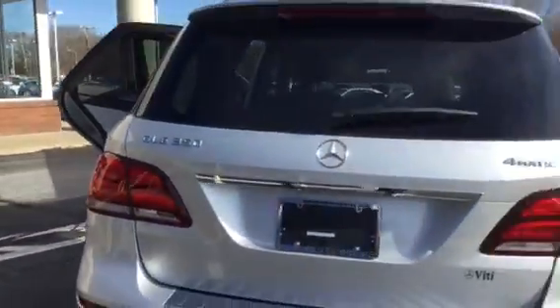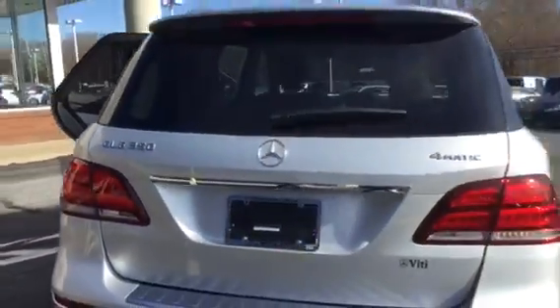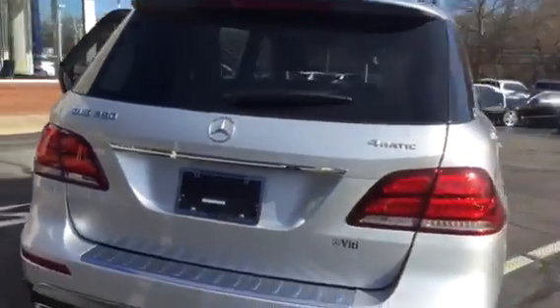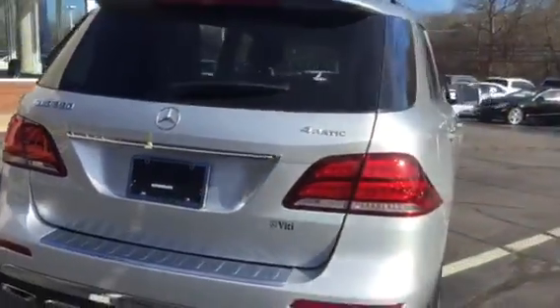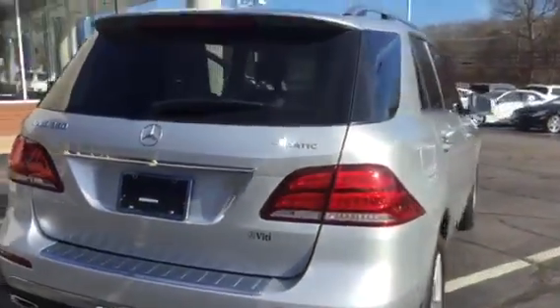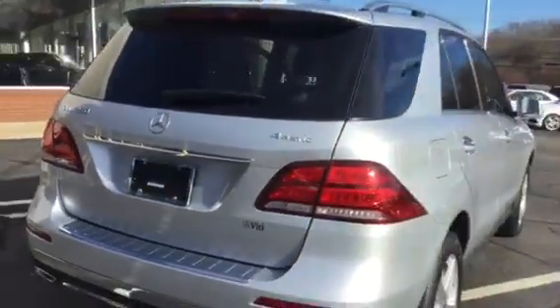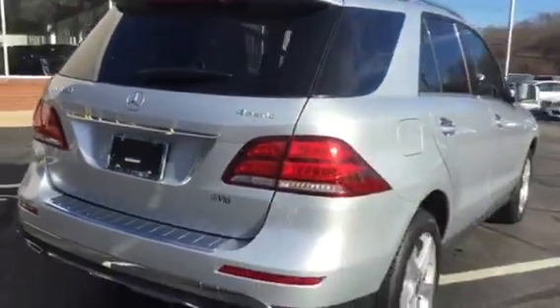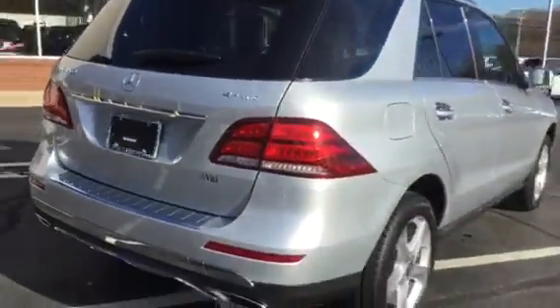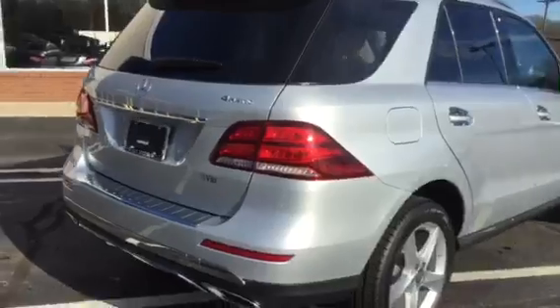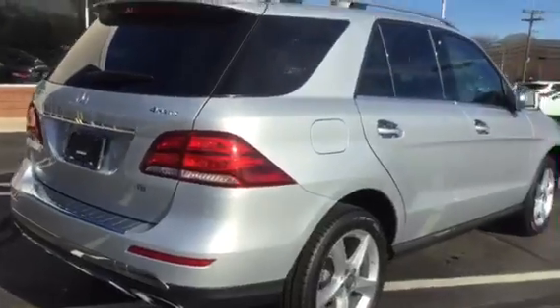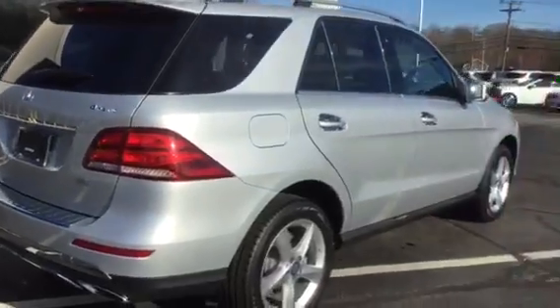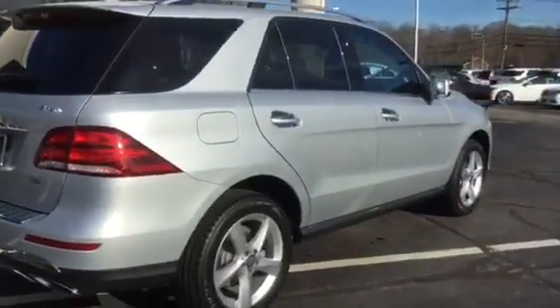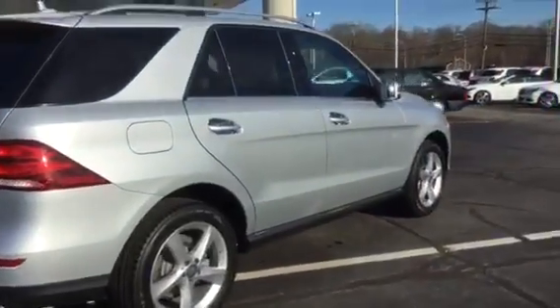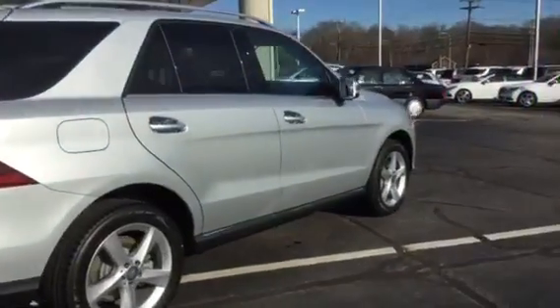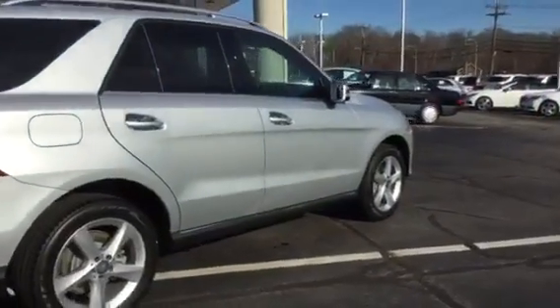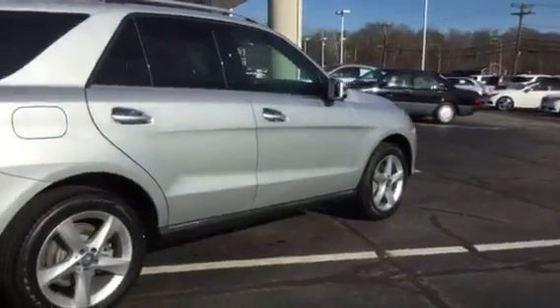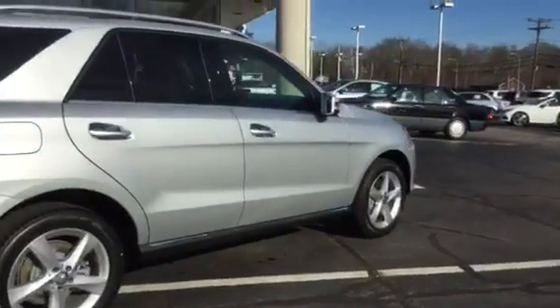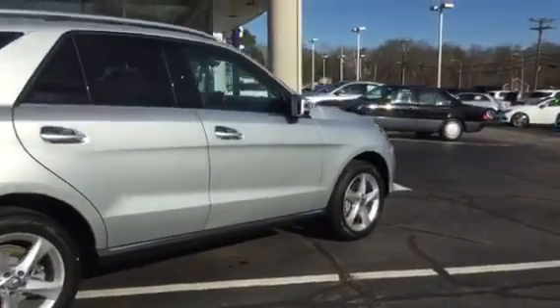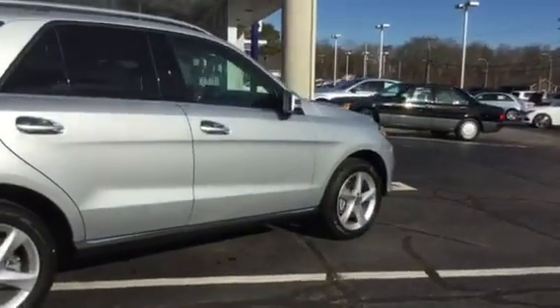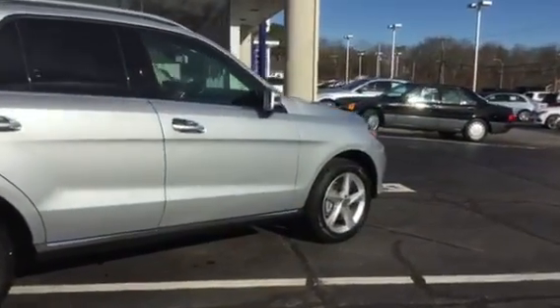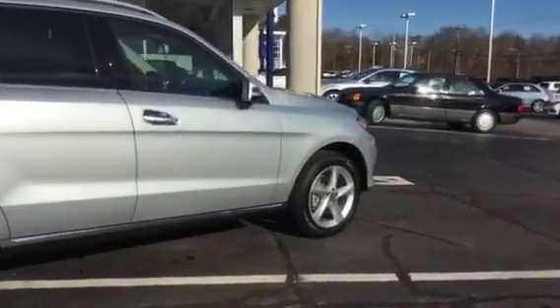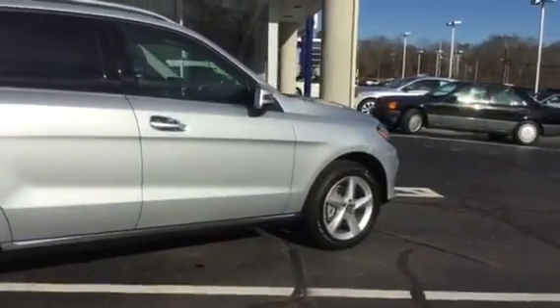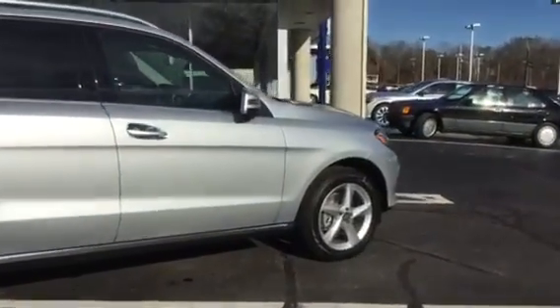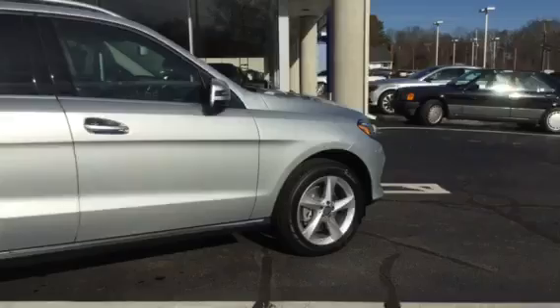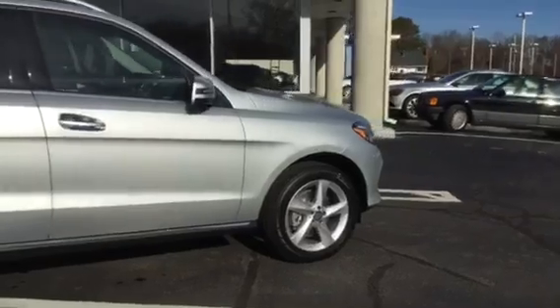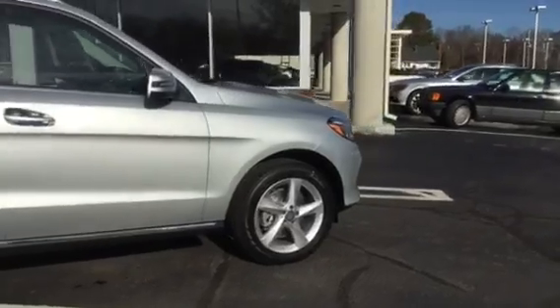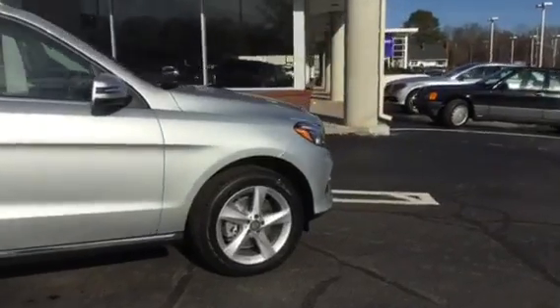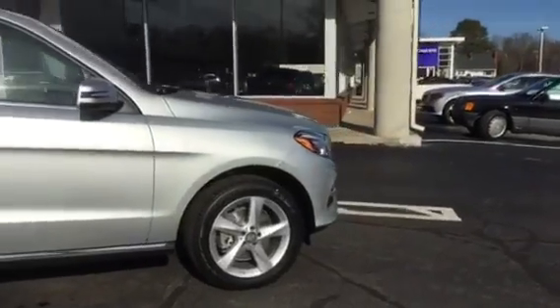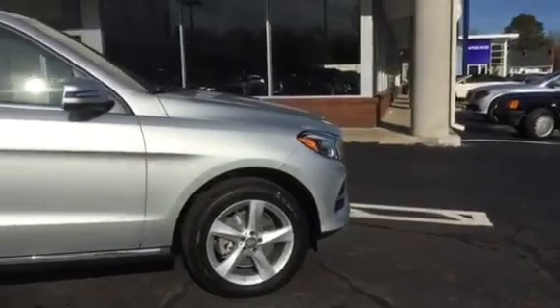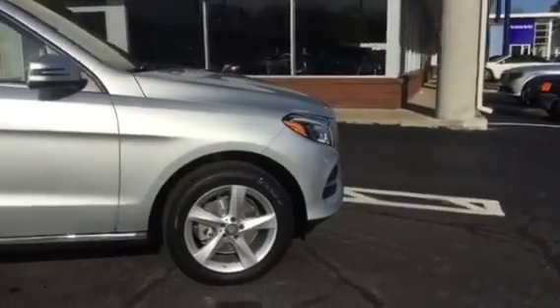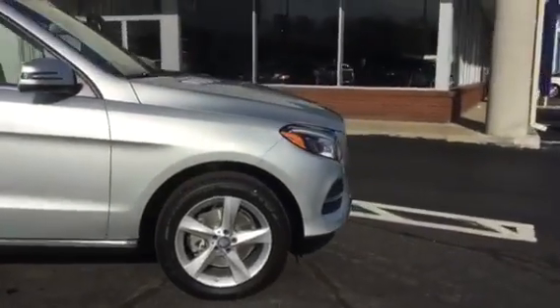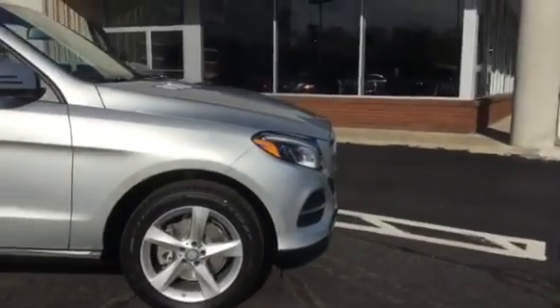Please keep in mind that we do offer our famous VD Advantage, which is free pickup, free delivery, and a free new Mercedes-Benz loaner for all of your servicing needs.